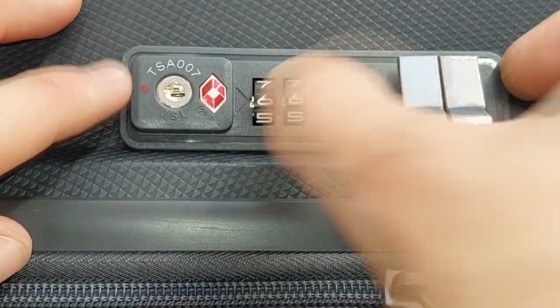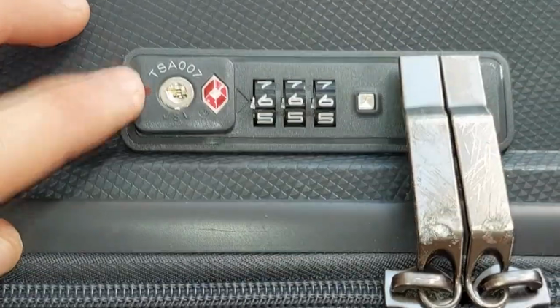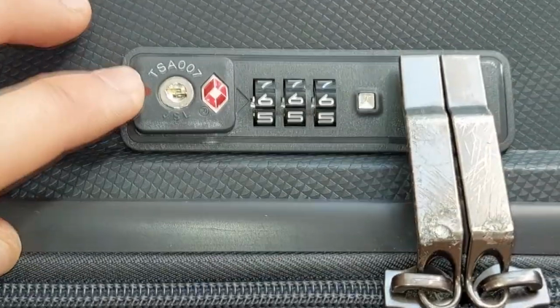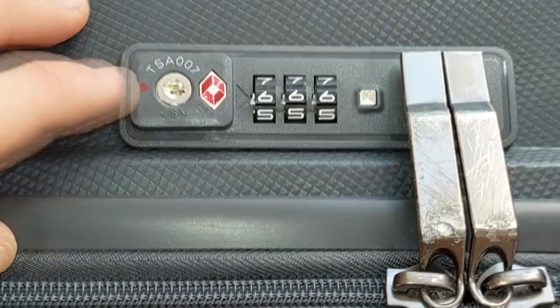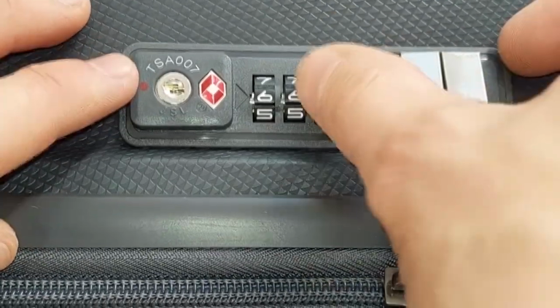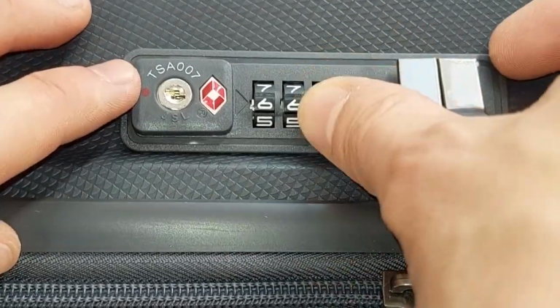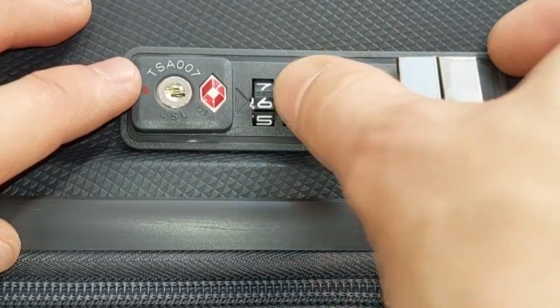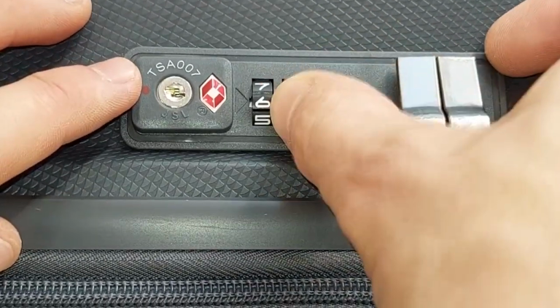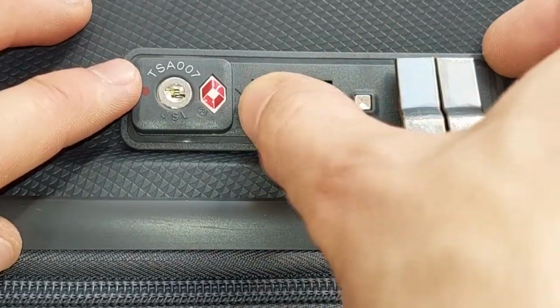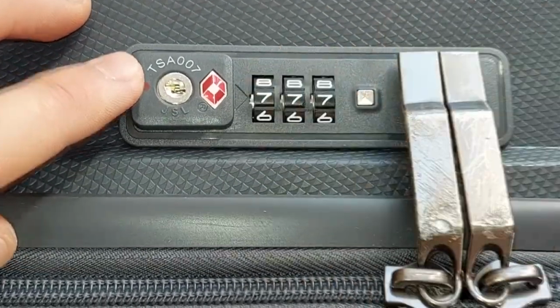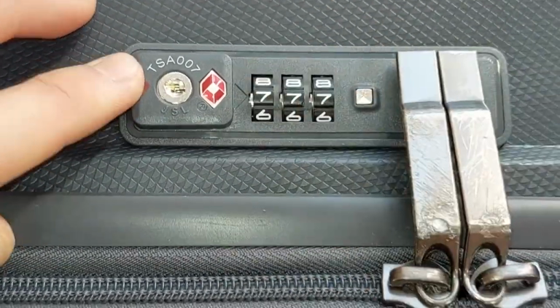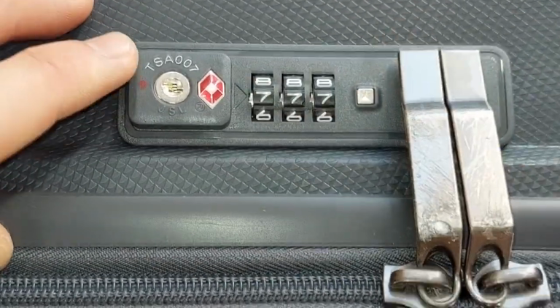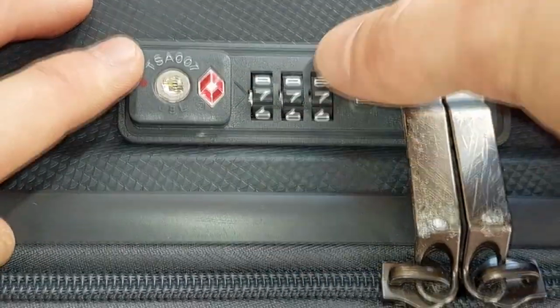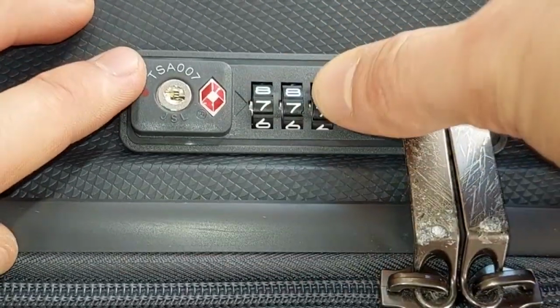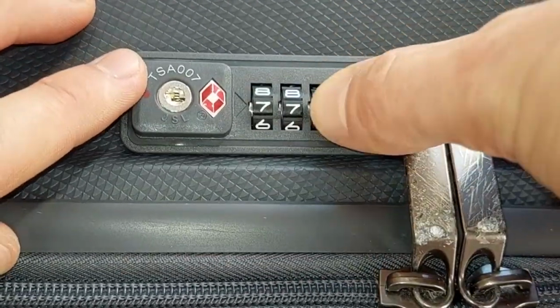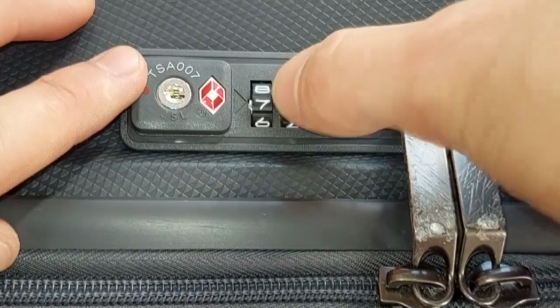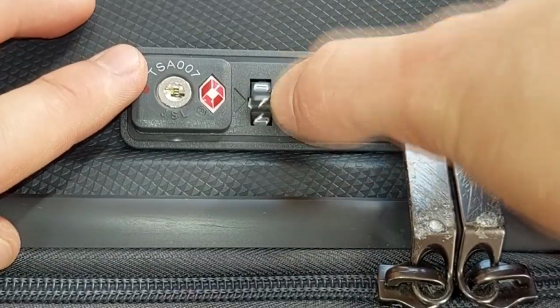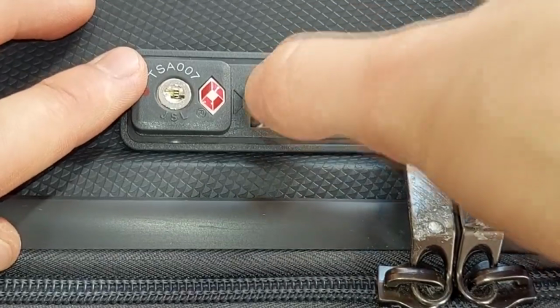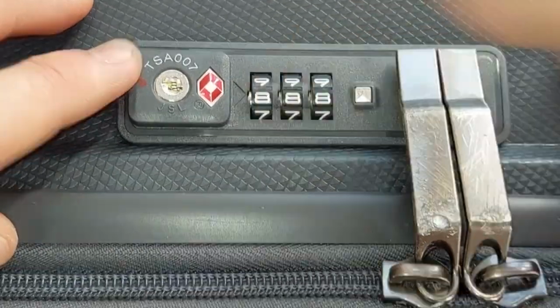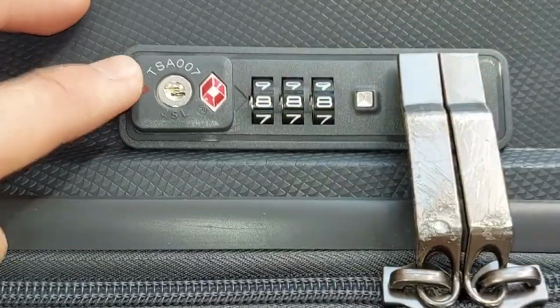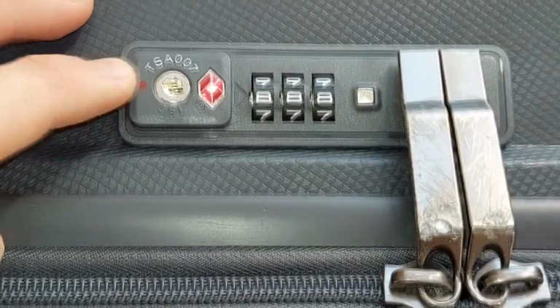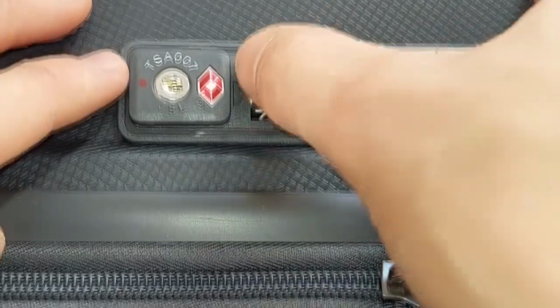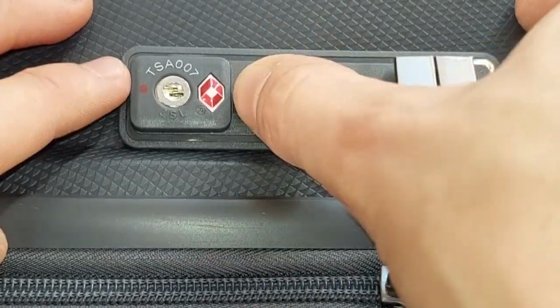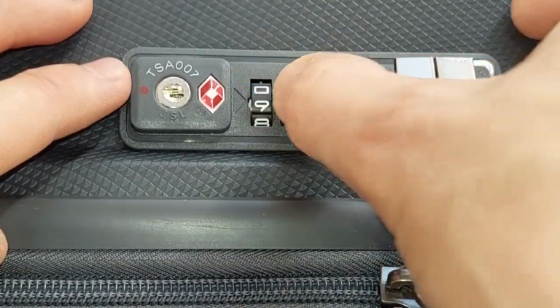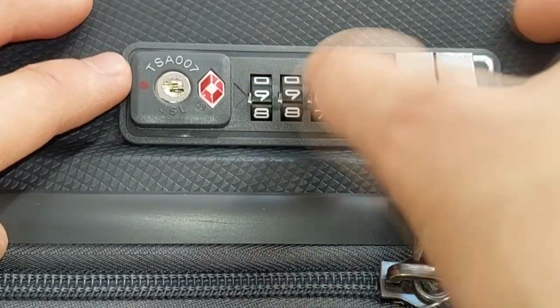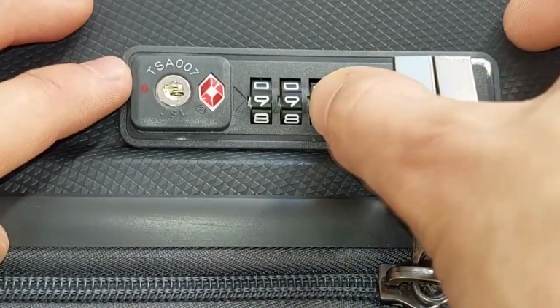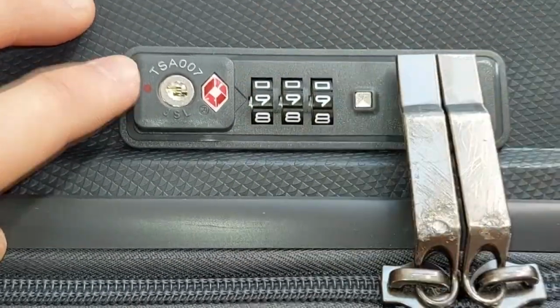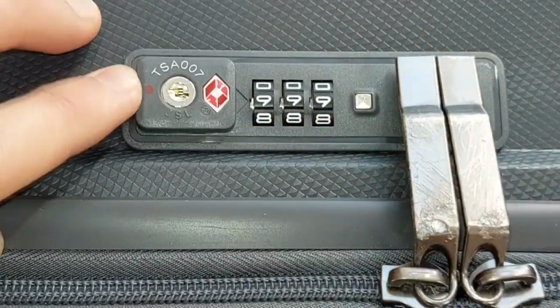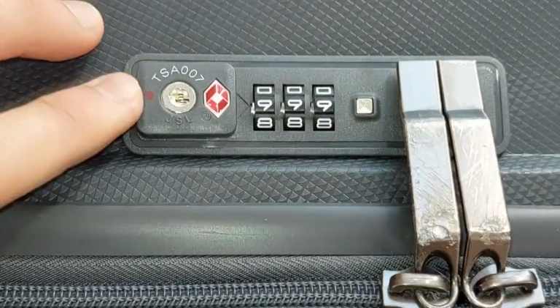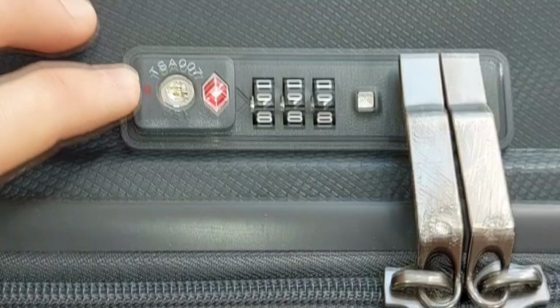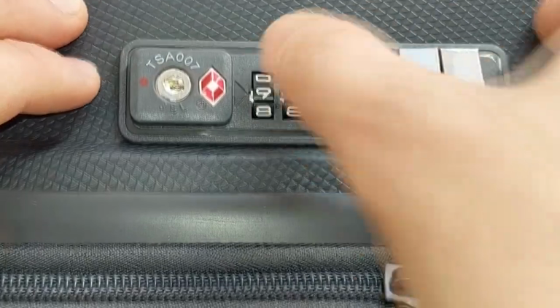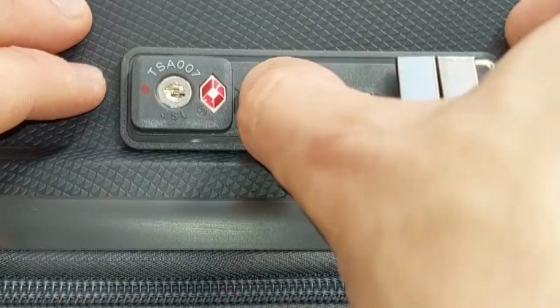To get our spaces in a straight line, each code circle must be rotated two positions clockwise in my case. In another case it could be more or less, but you still have to spin all three circles the same number of times.